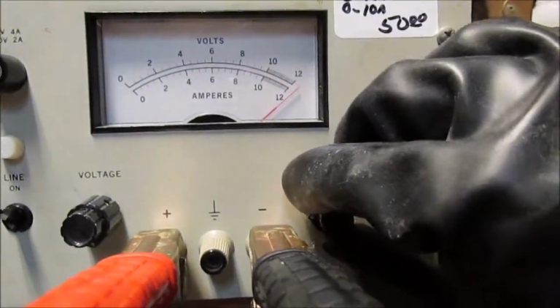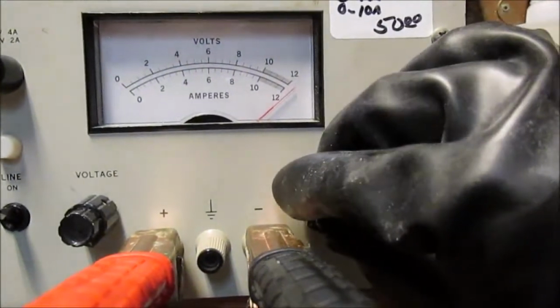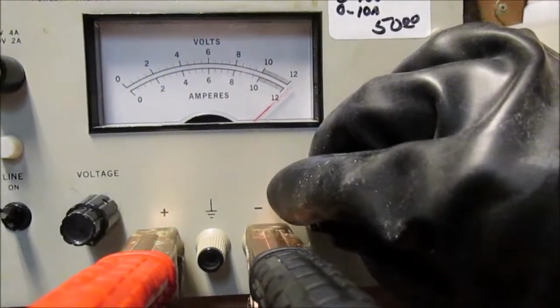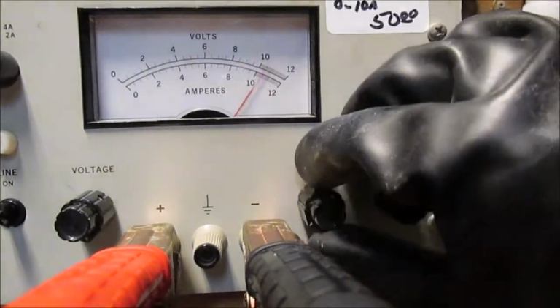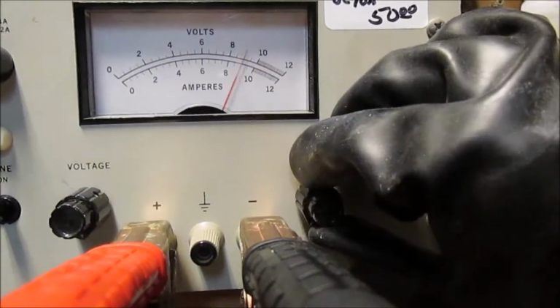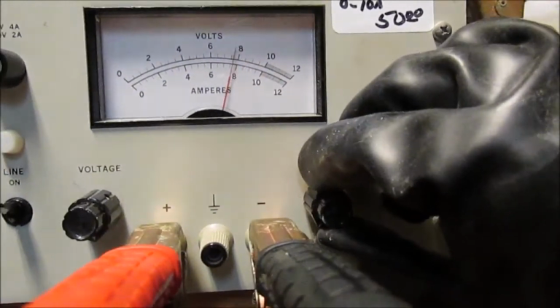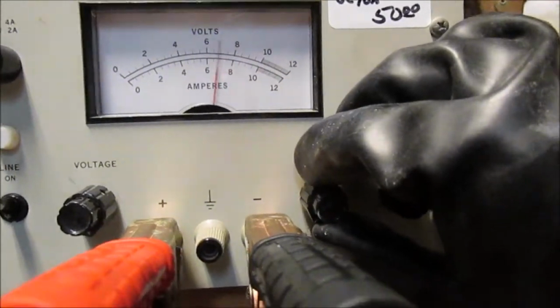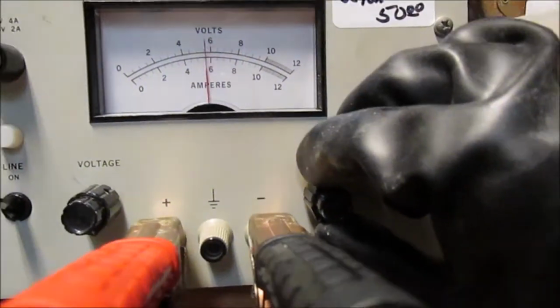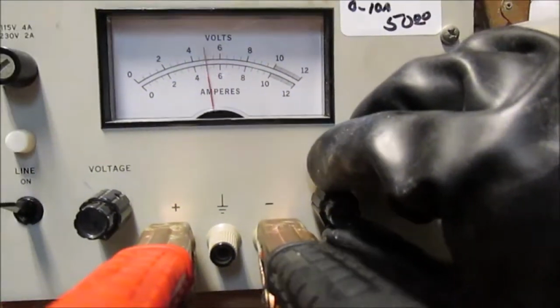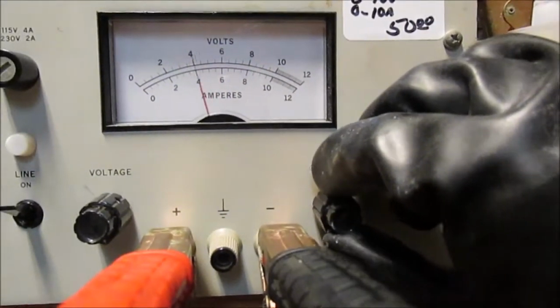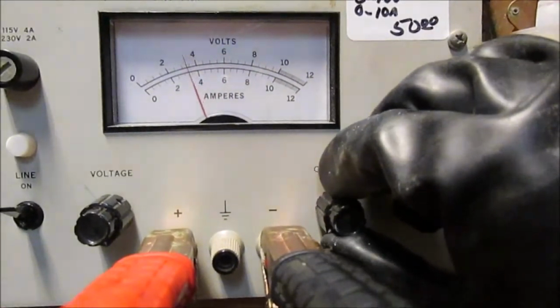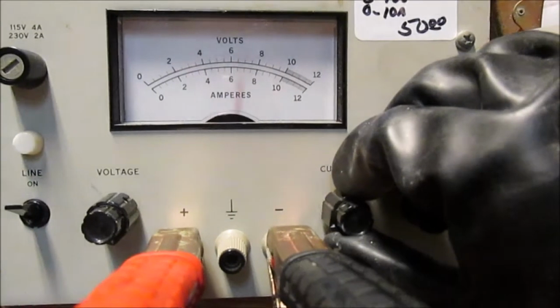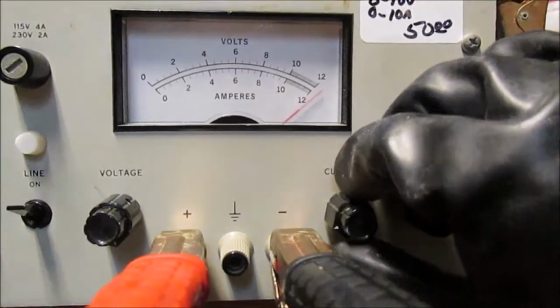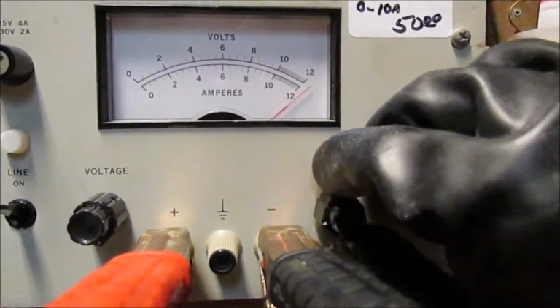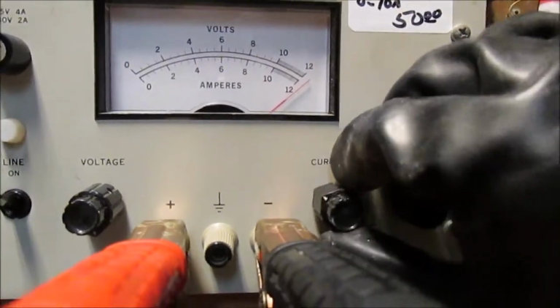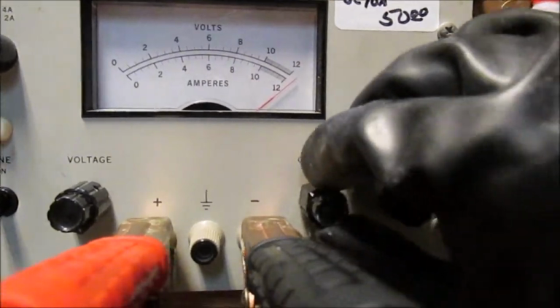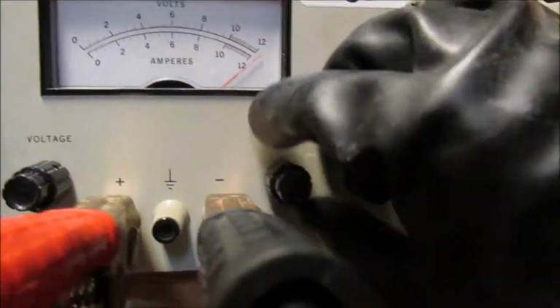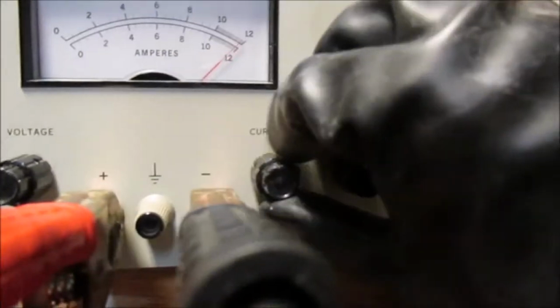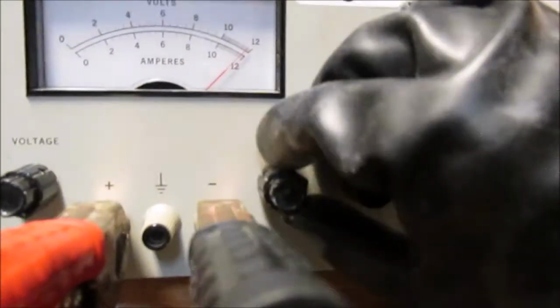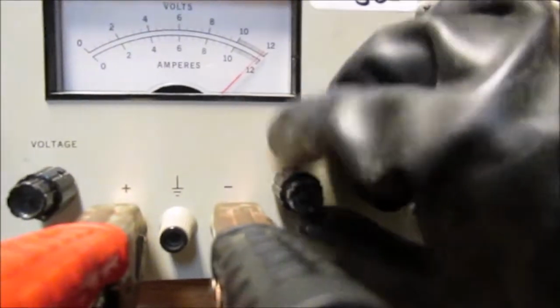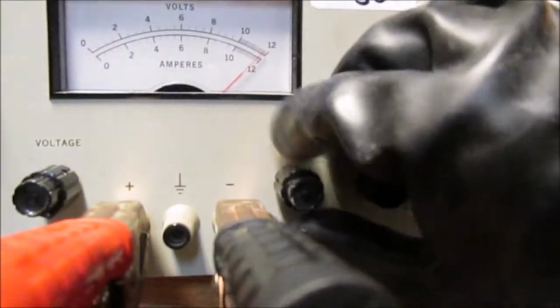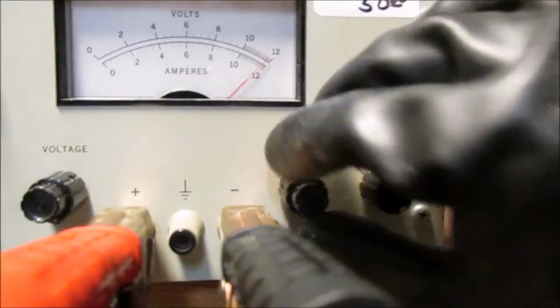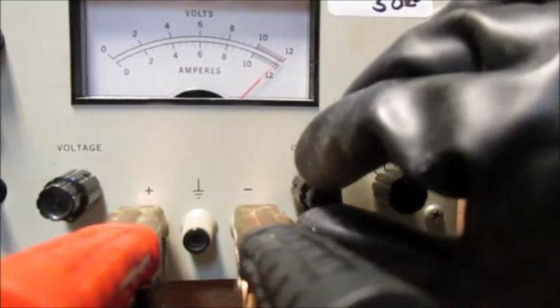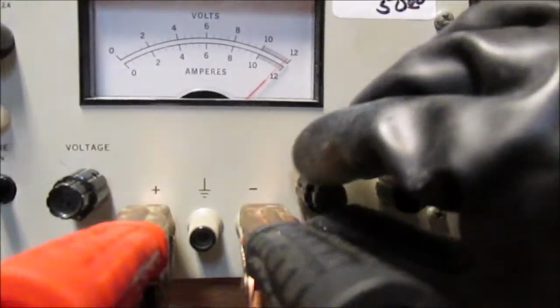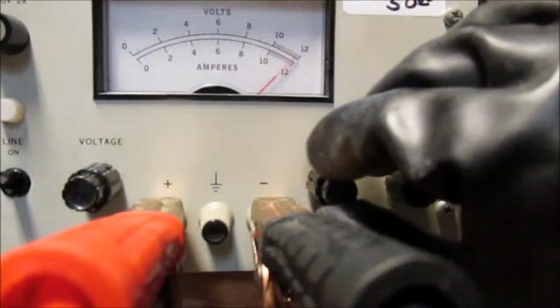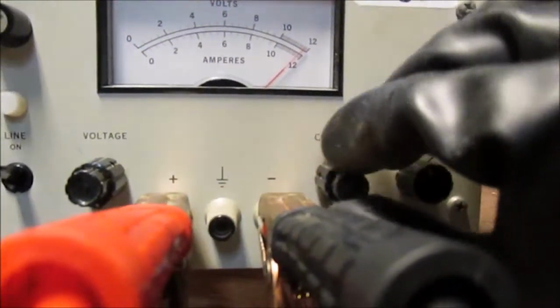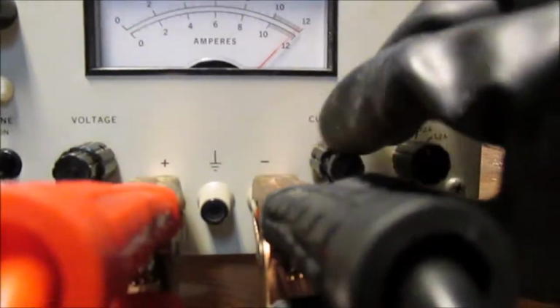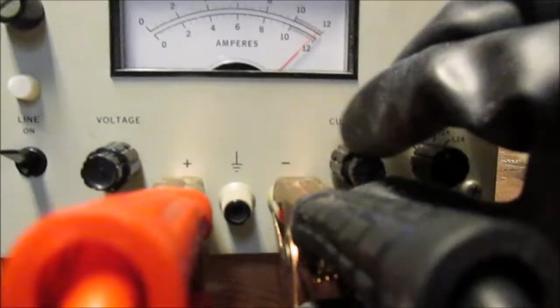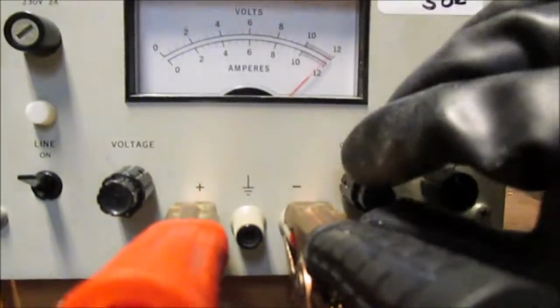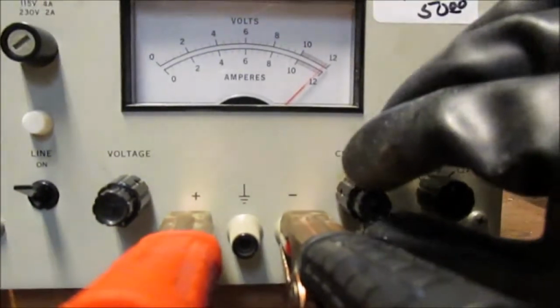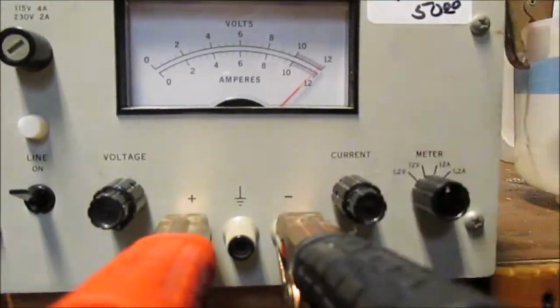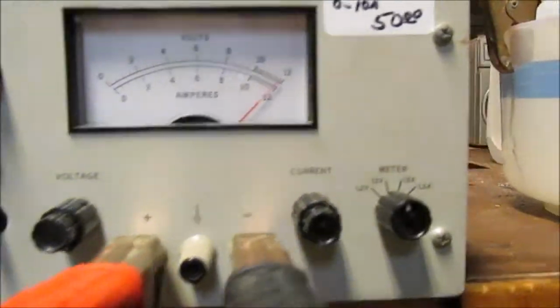You can see the meter there. I want high amperage. There we are.